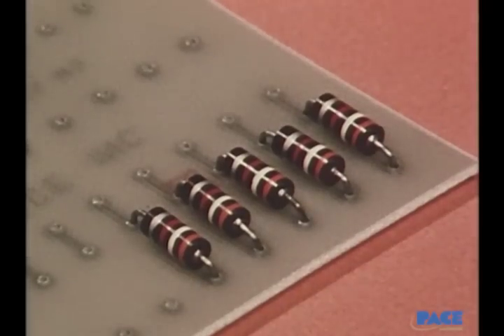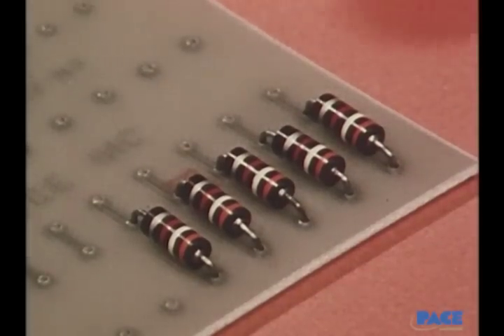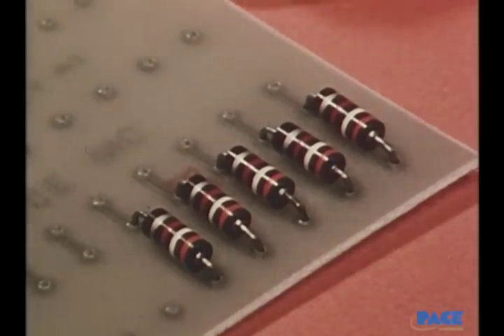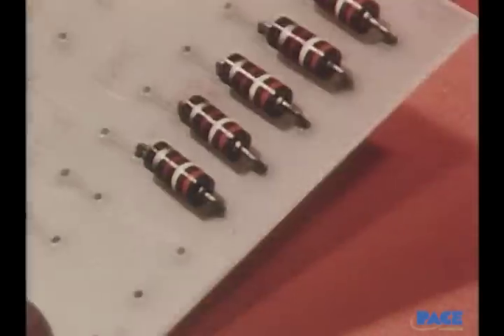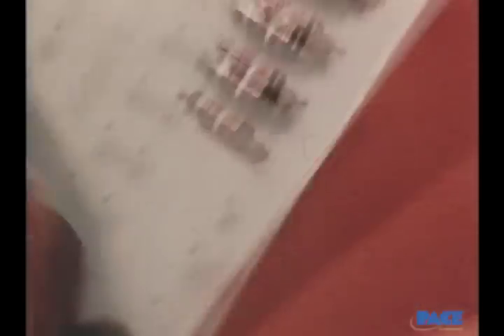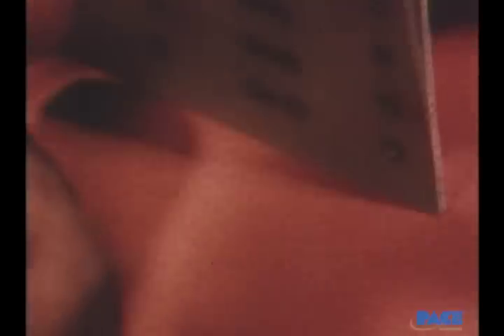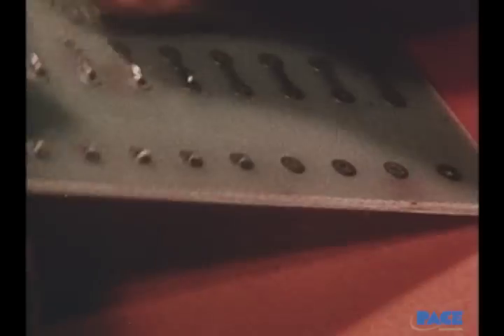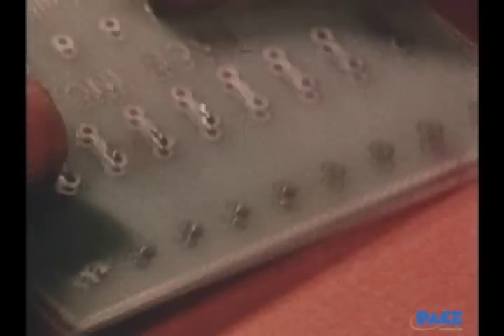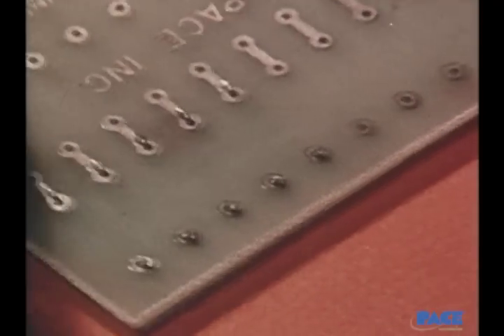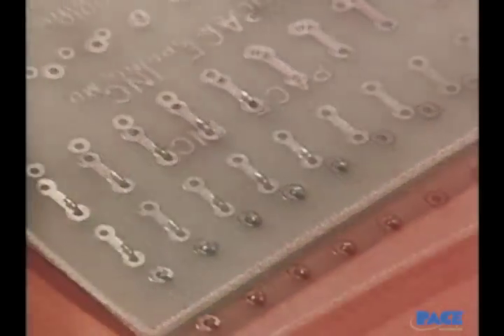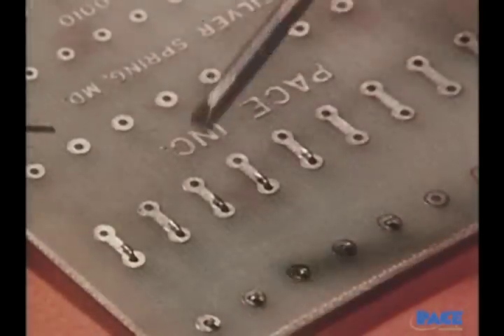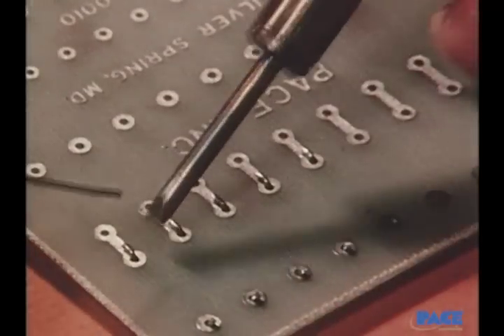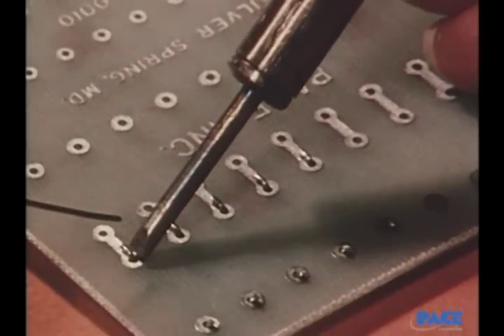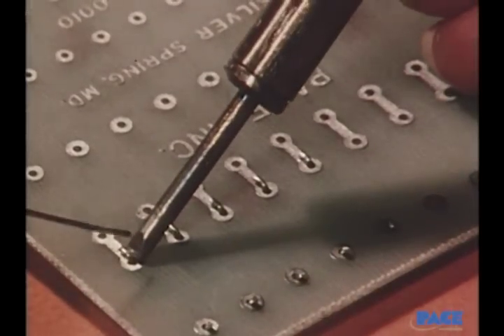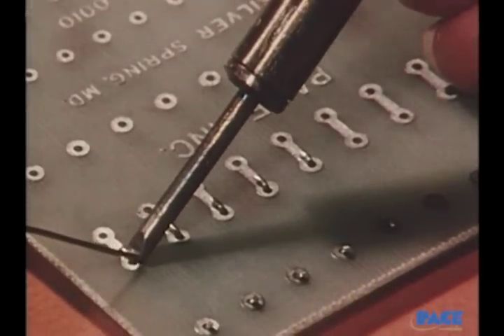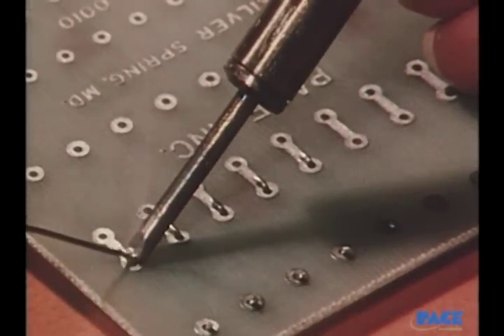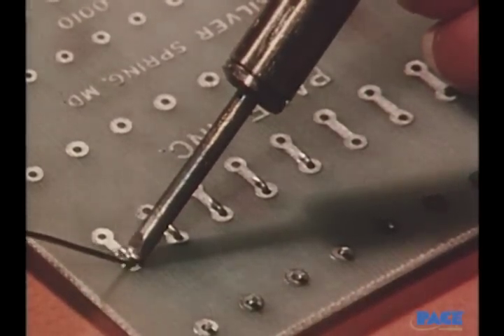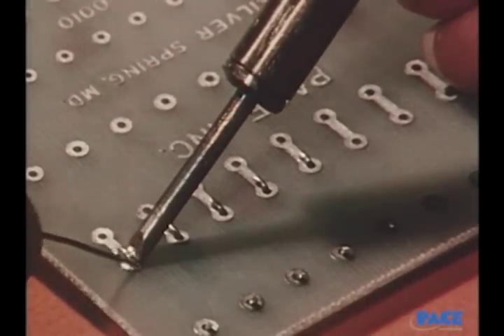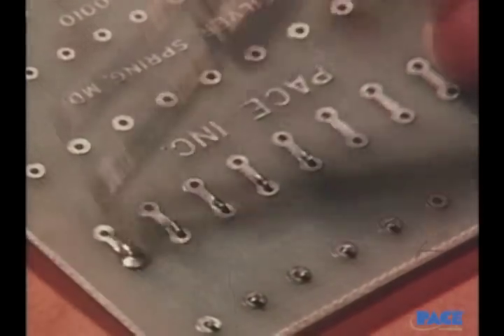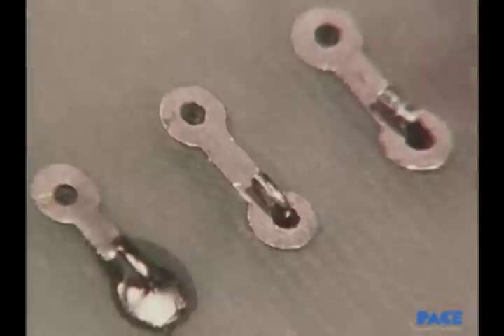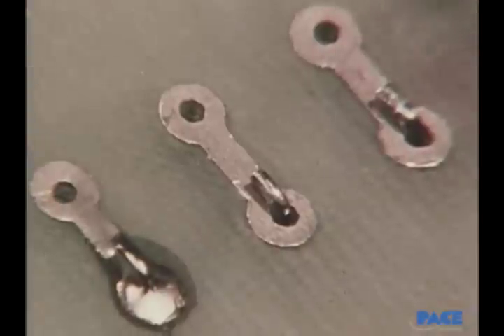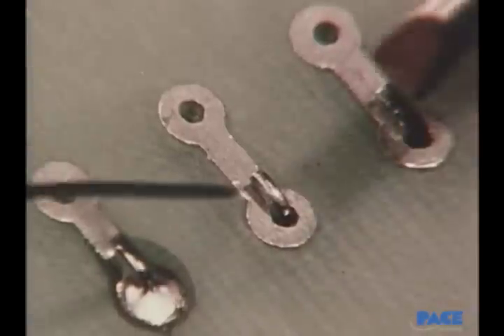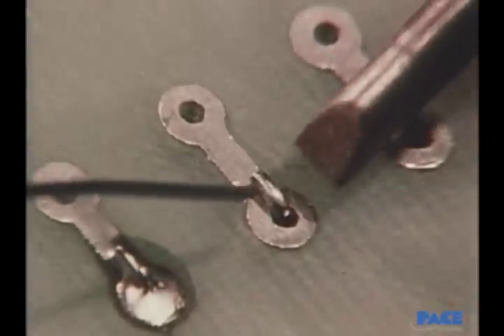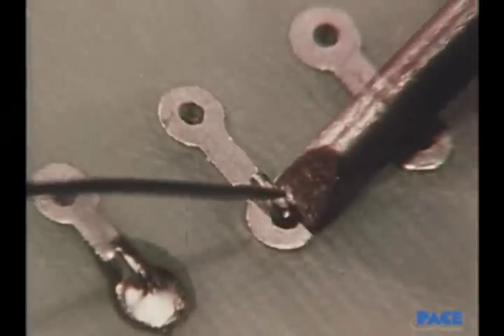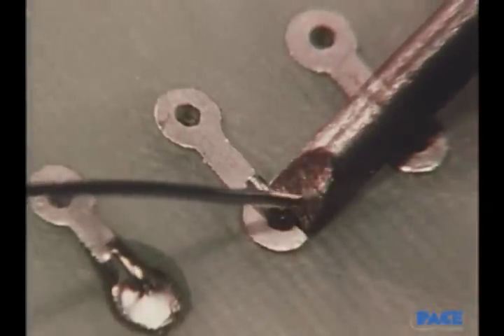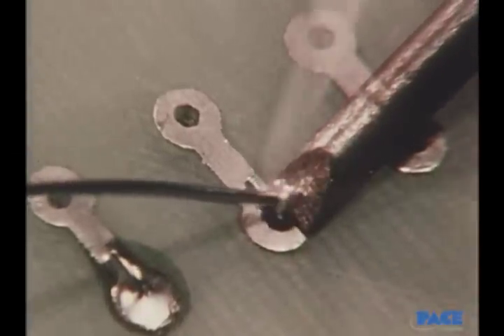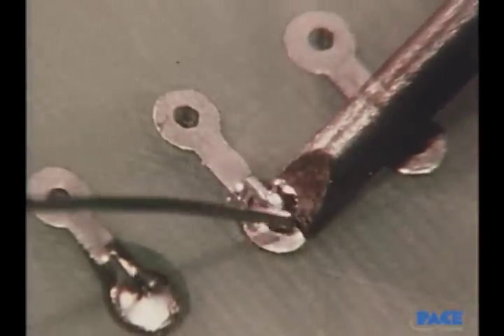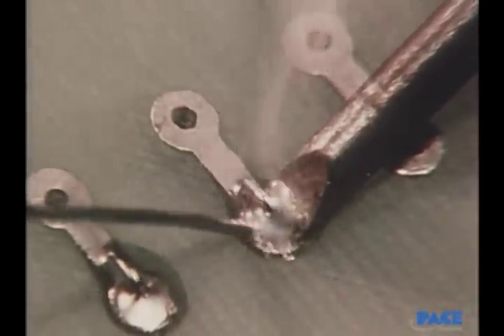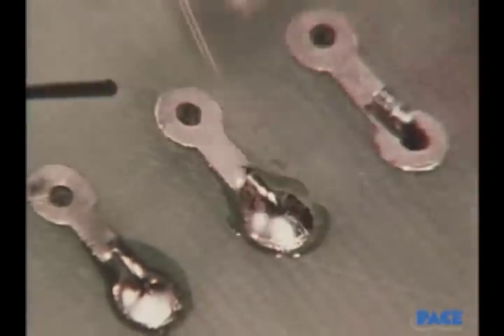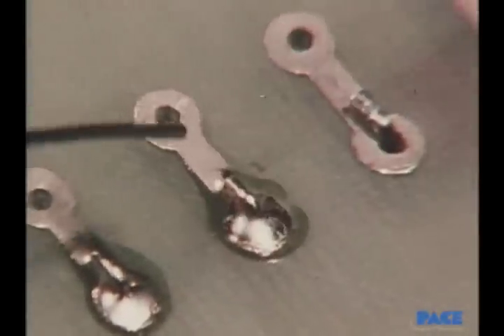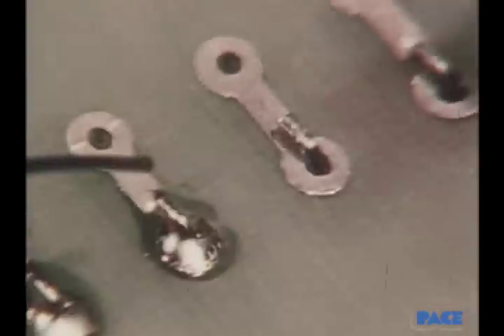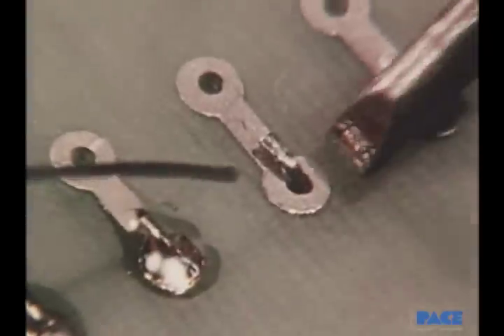The process is repeated until all resistors are mounted in place. Now we'll watch the soldering of the leads. Notice that the iron touches the joint first, coming in from one side, while the solder is brought in from the other.